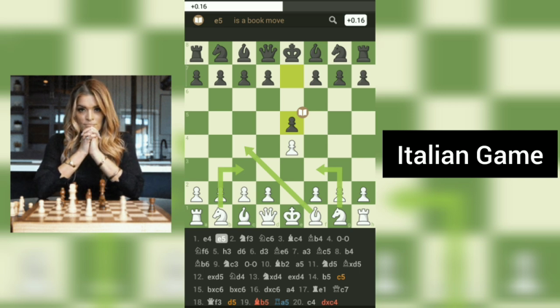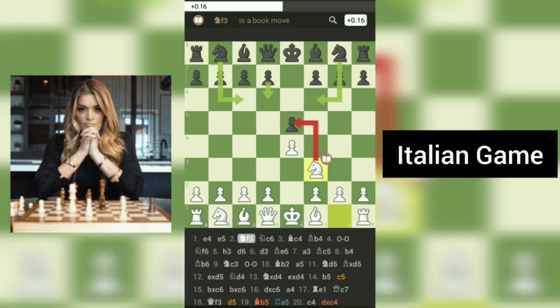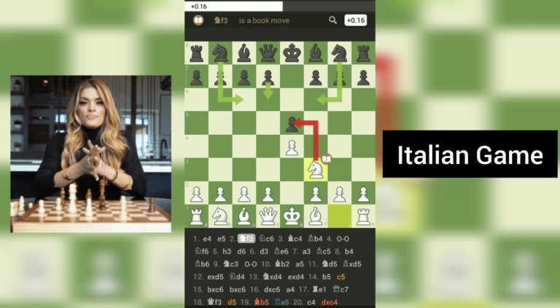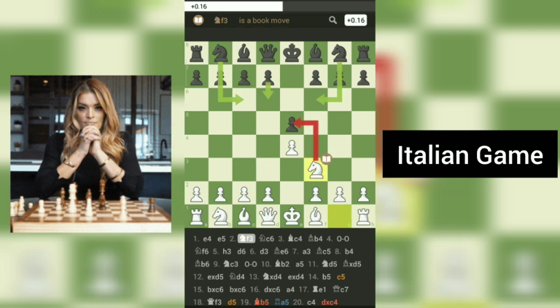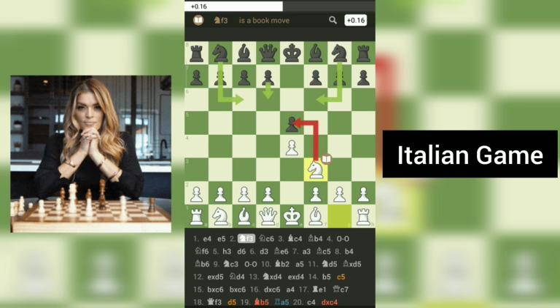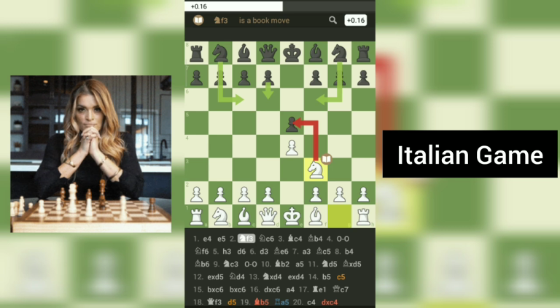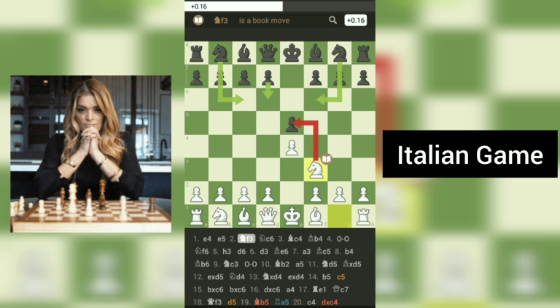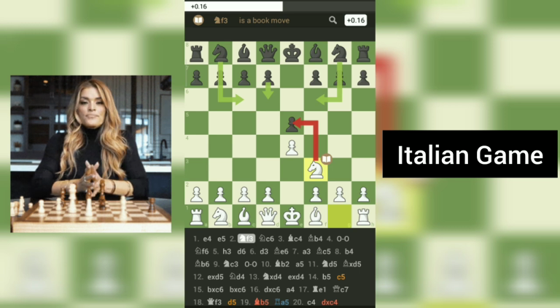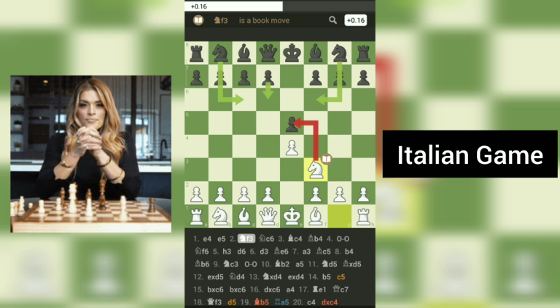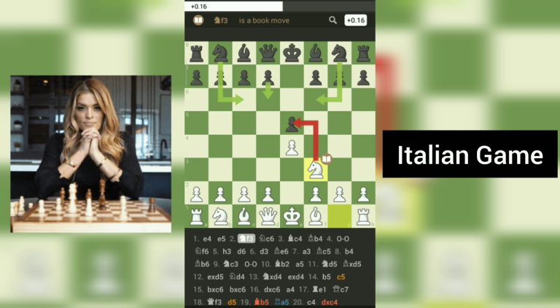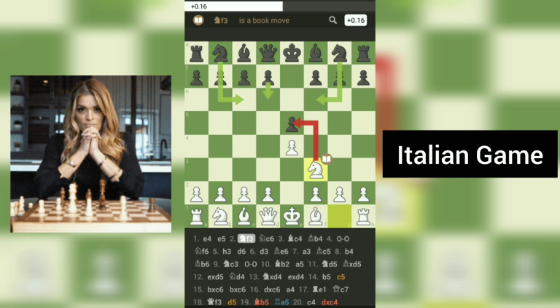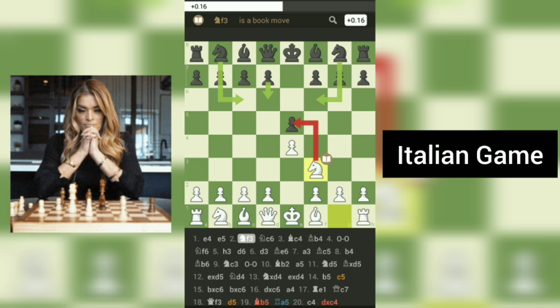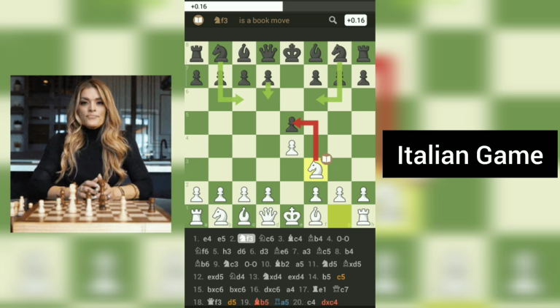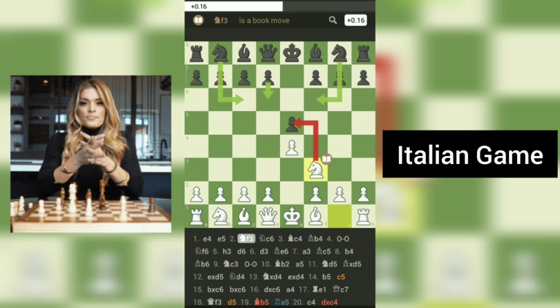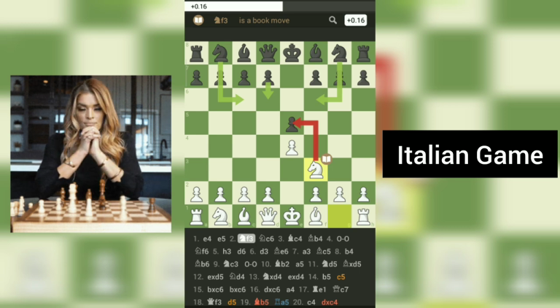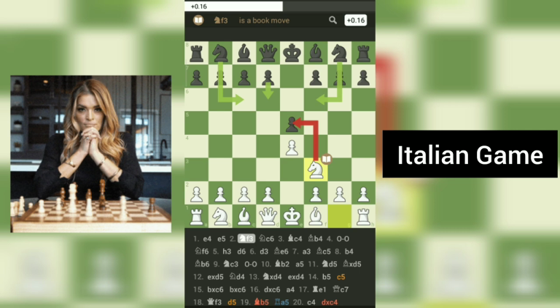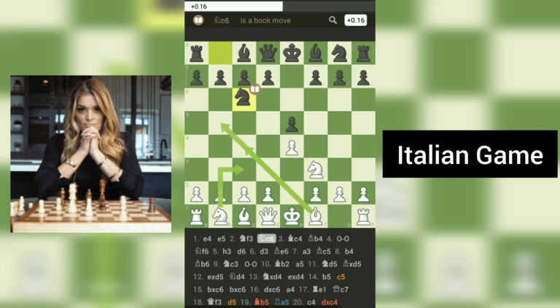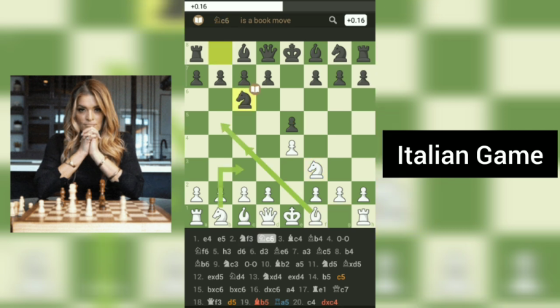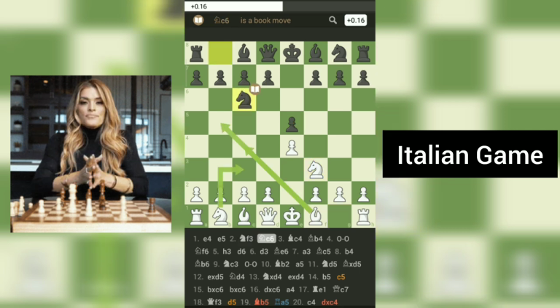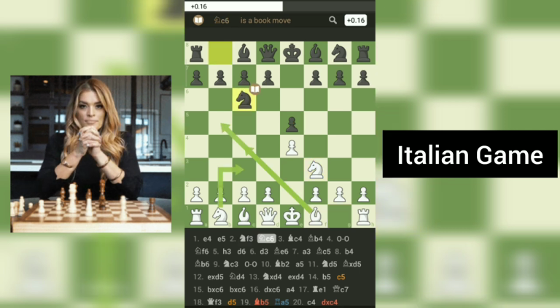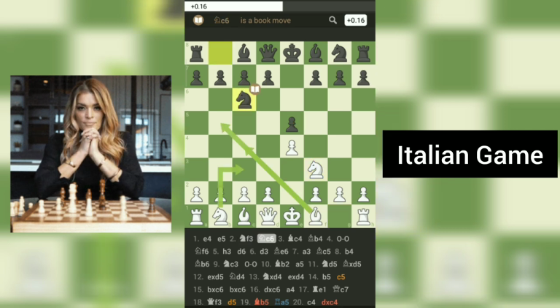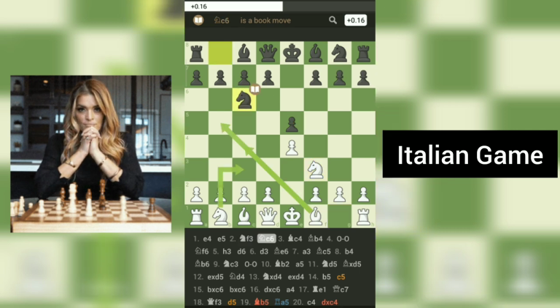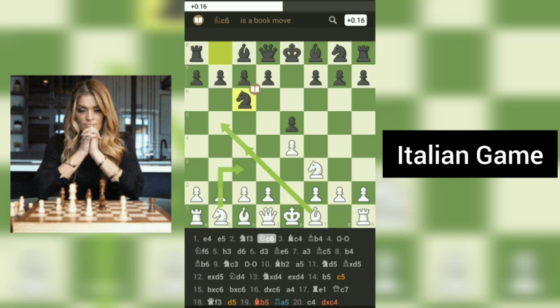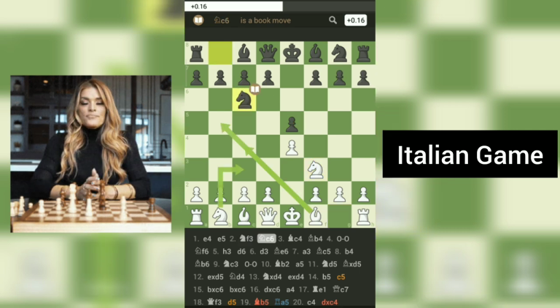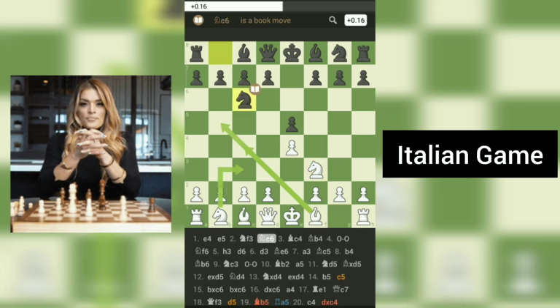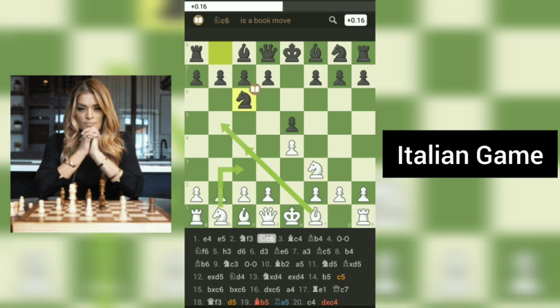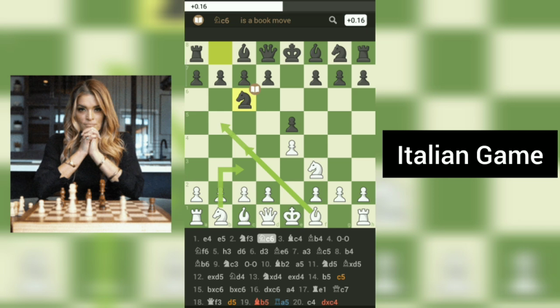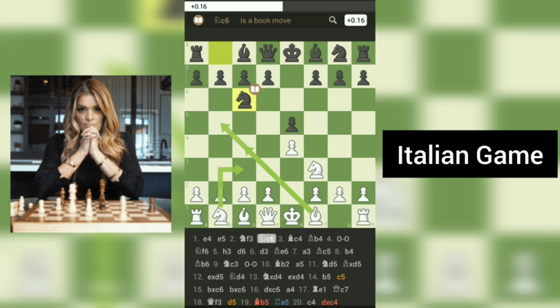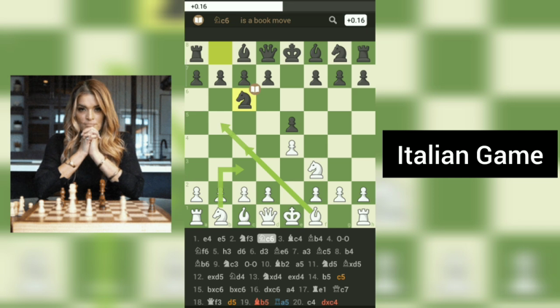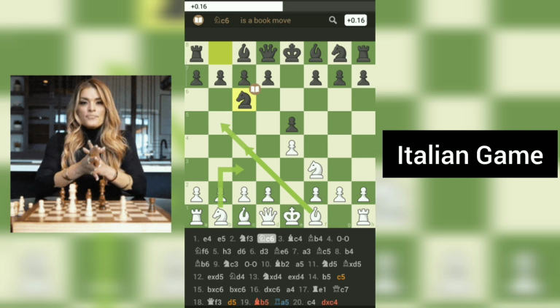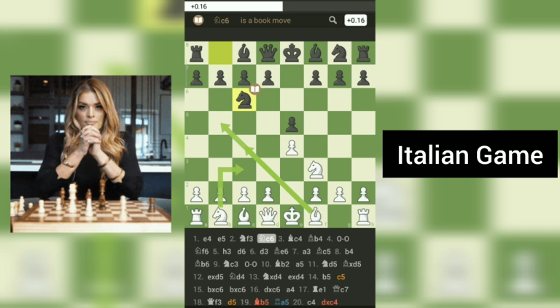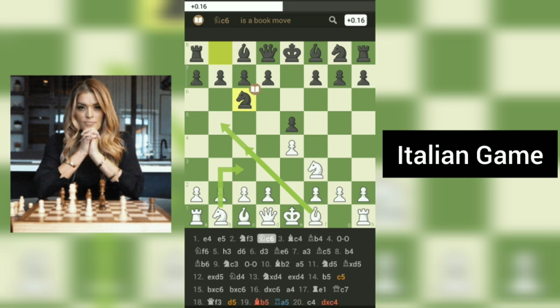Move 2 sees white developing their knight to F3, following a classical approach to piece development. Black responds with 2...Nc6, reinforcing the center and preparing to develop their own pieces. The tension builds.